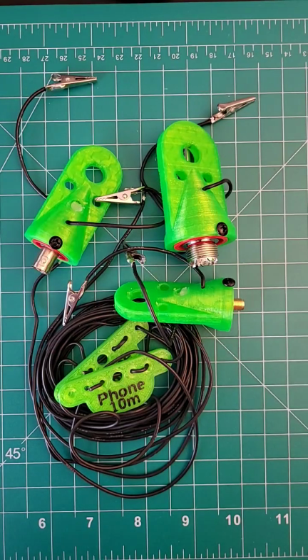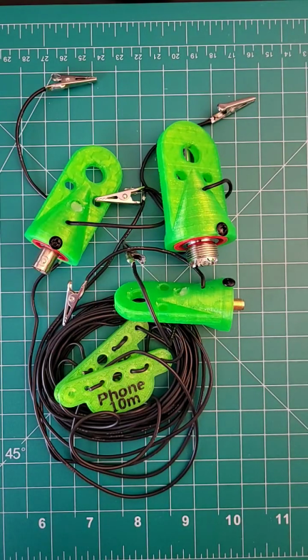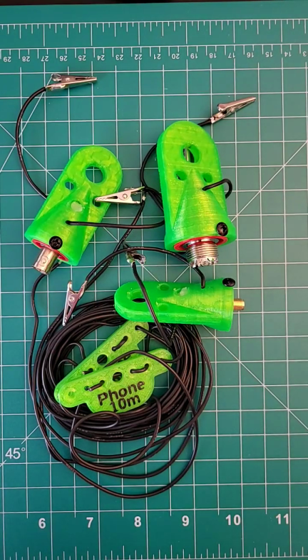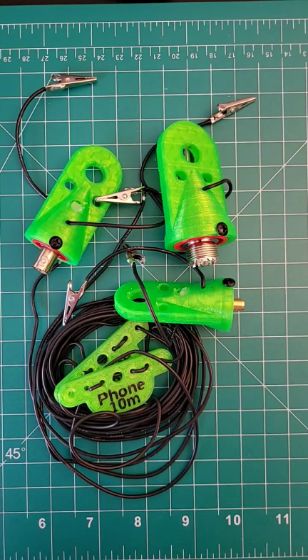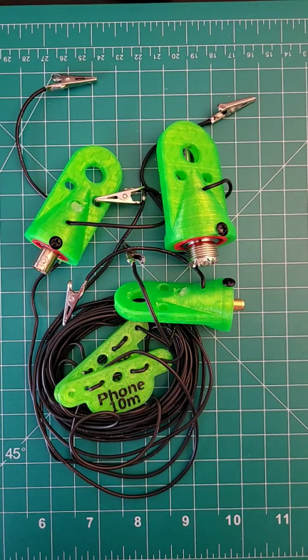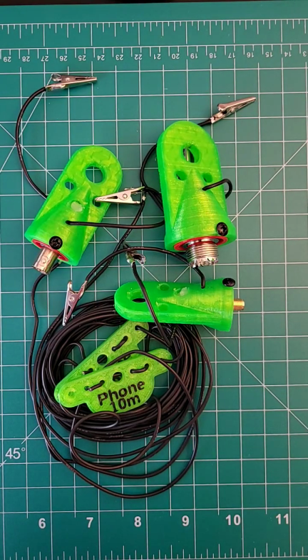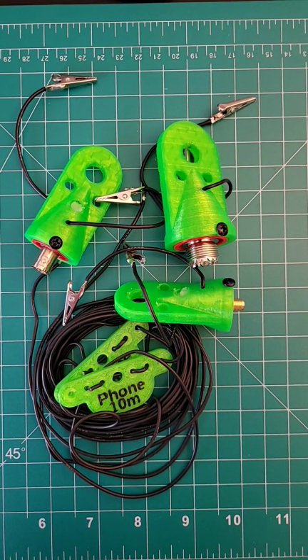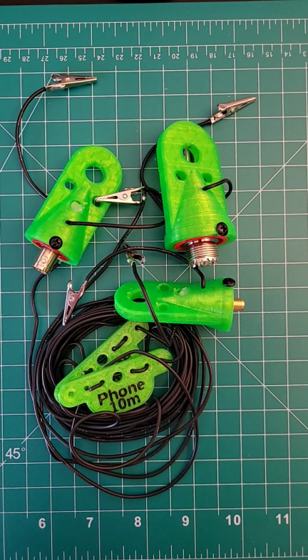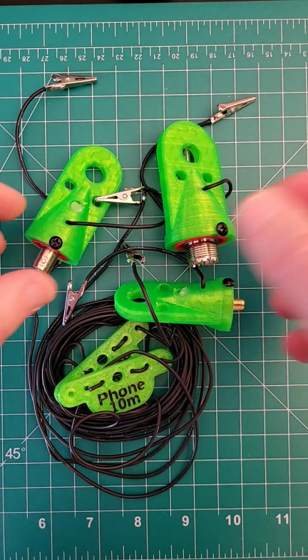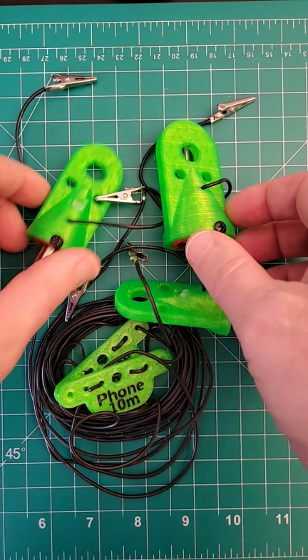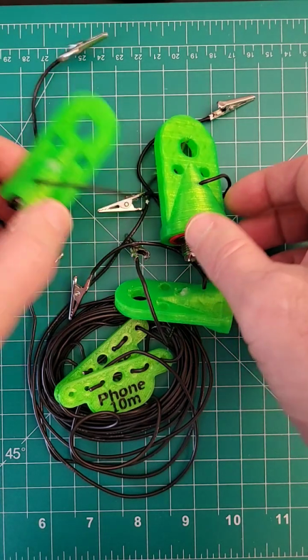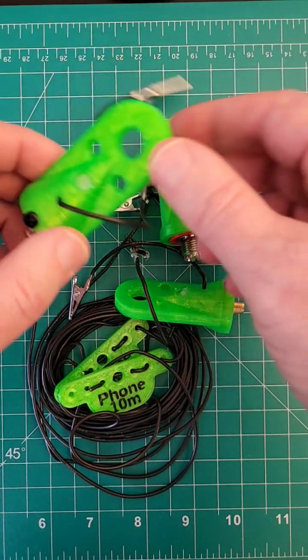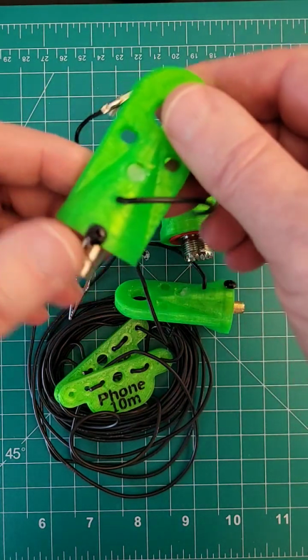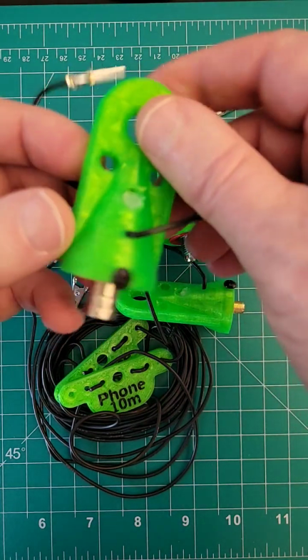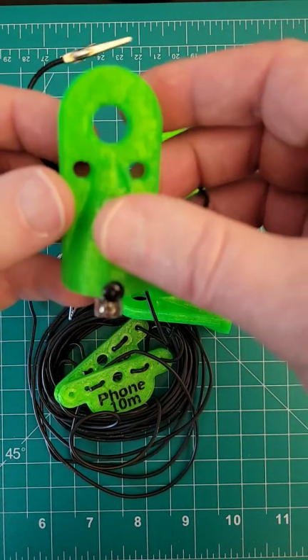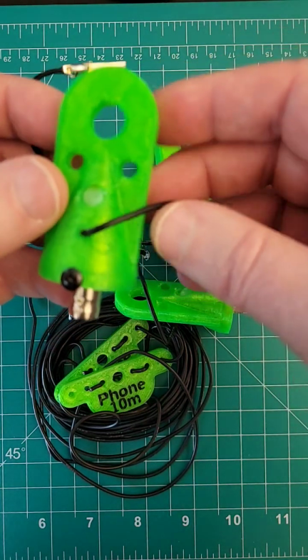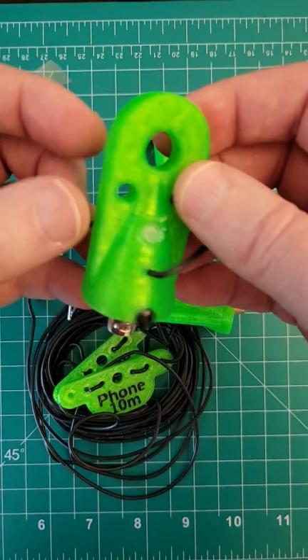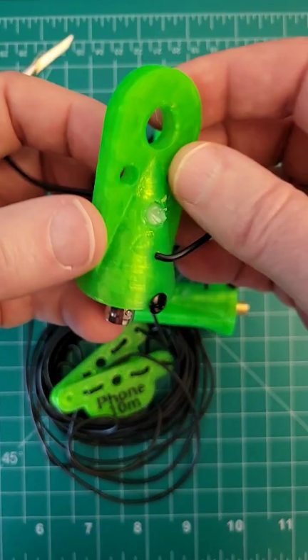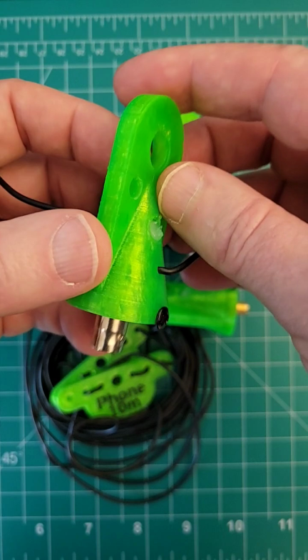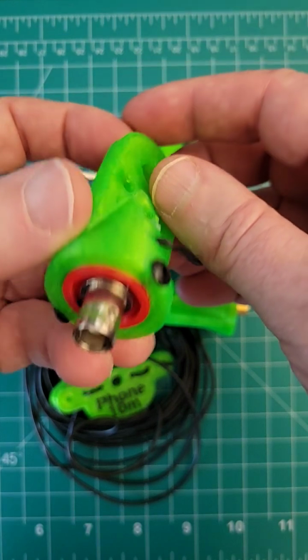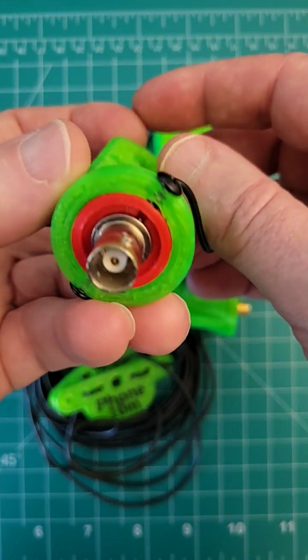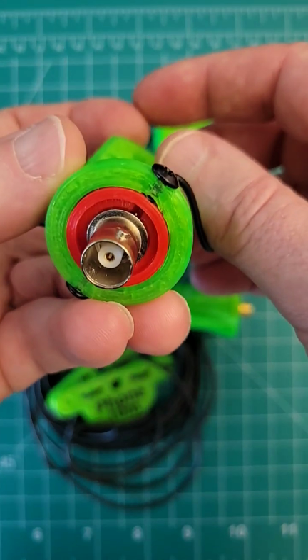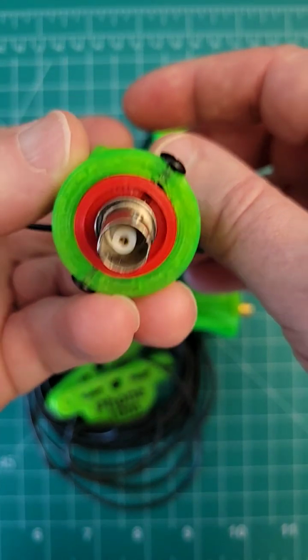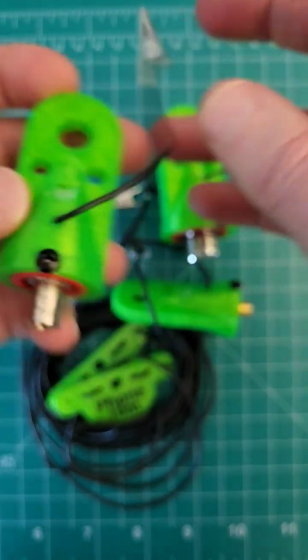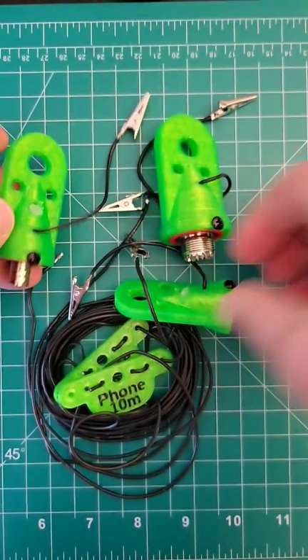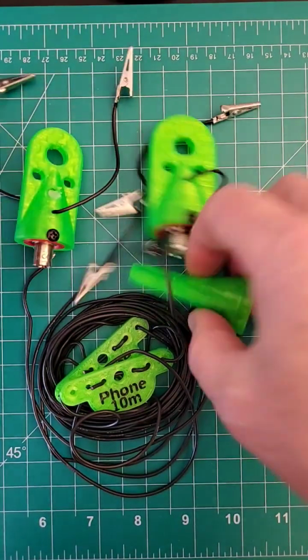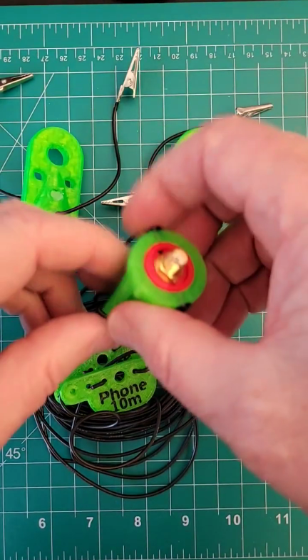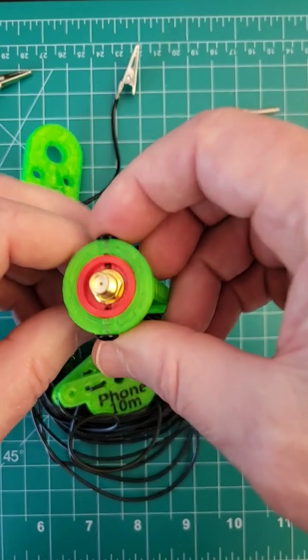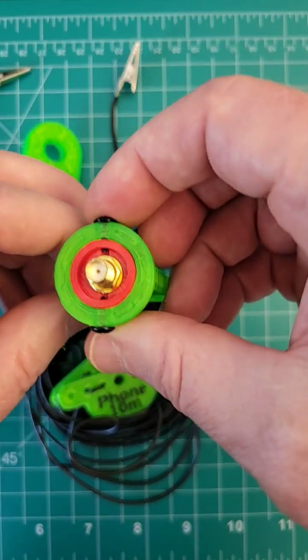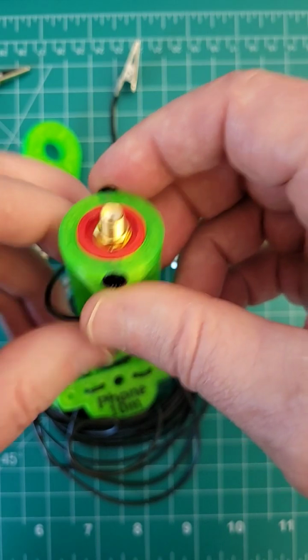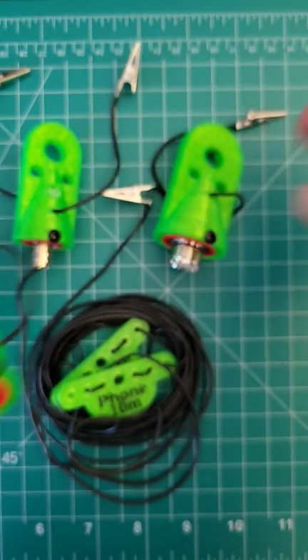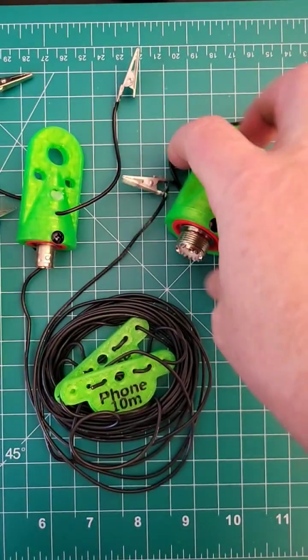My friend Dave KC7MAD has a project here — look at this. This is a centerpiece for a dipole. This here is a BNC connector at the bottom of this one, this one's an SMA connector.